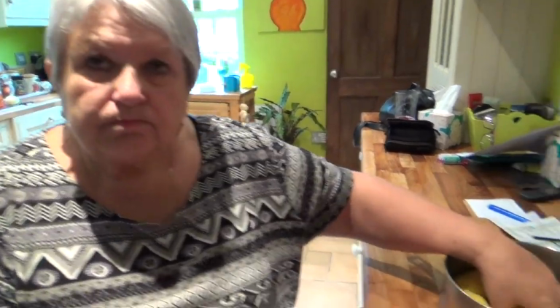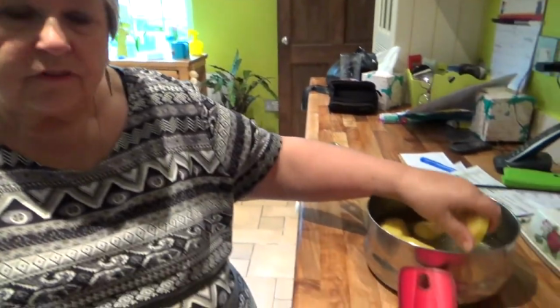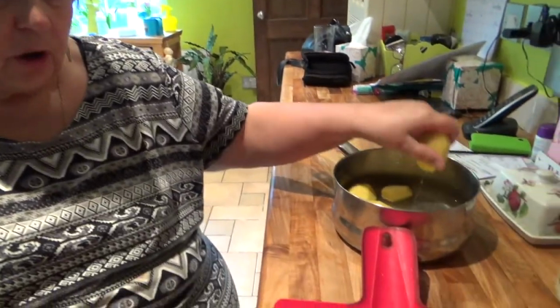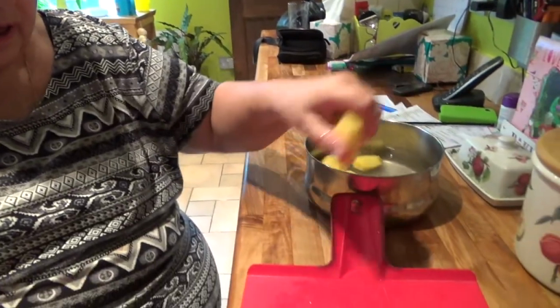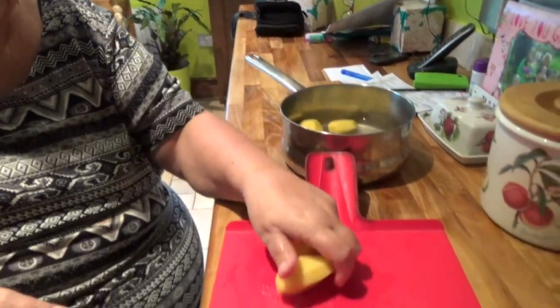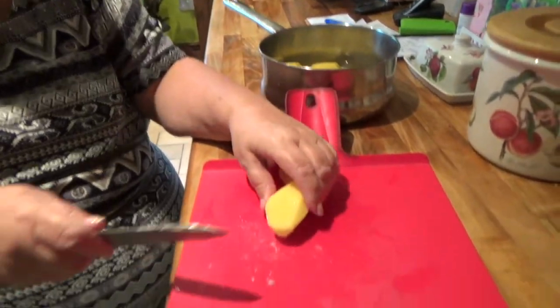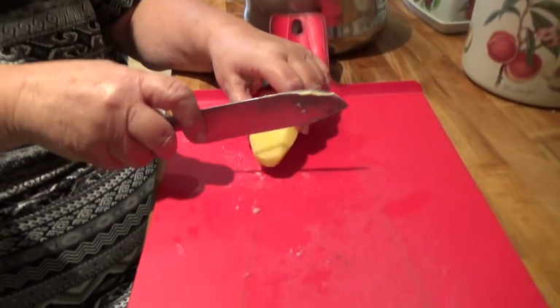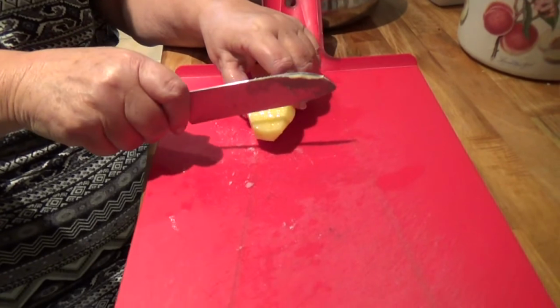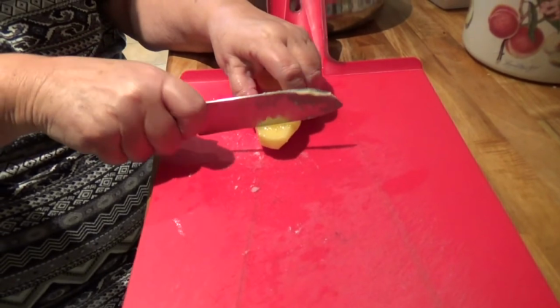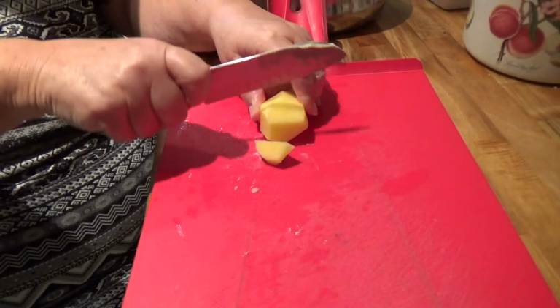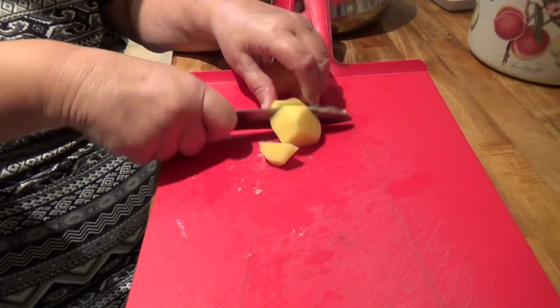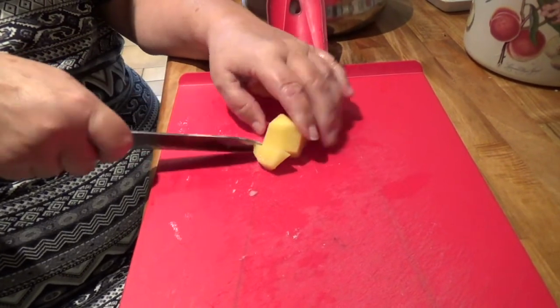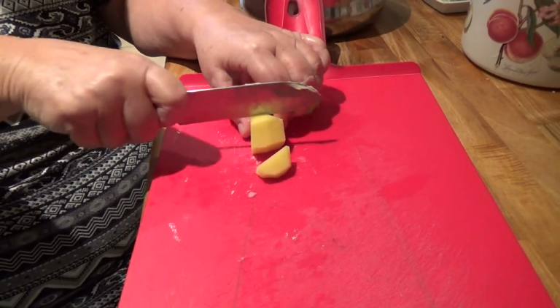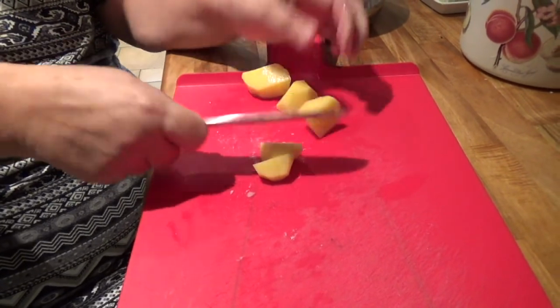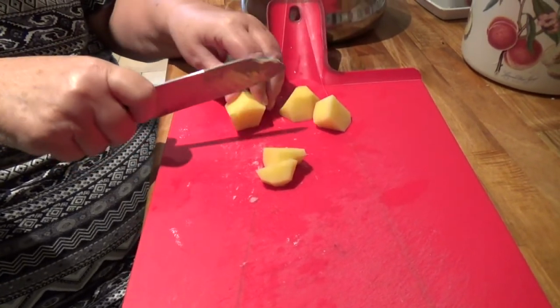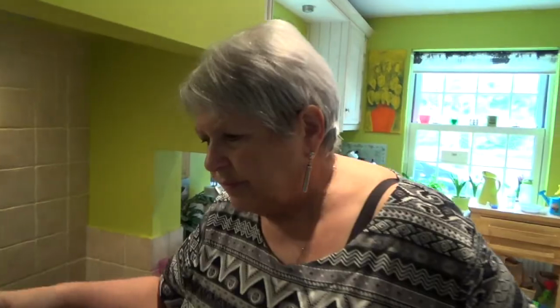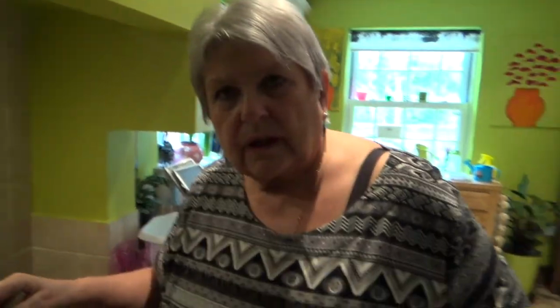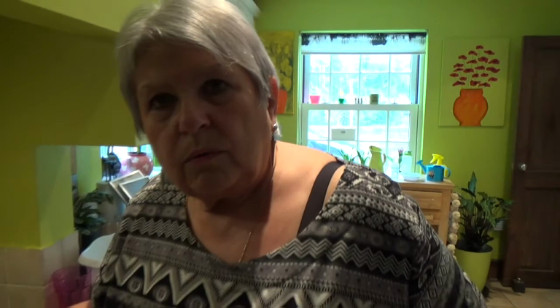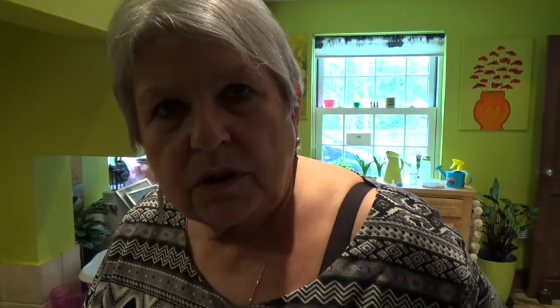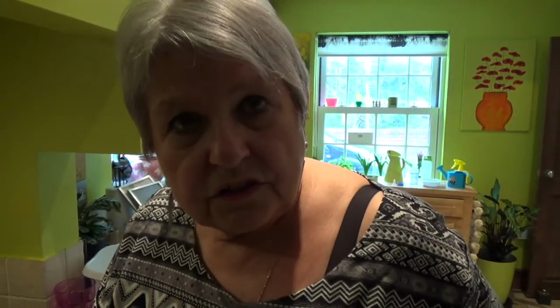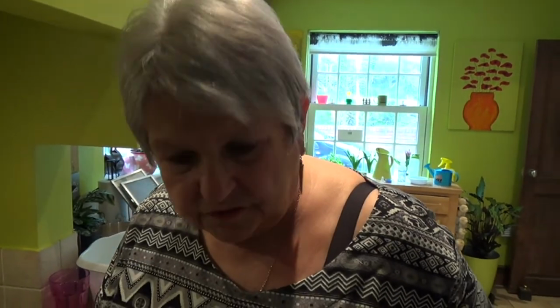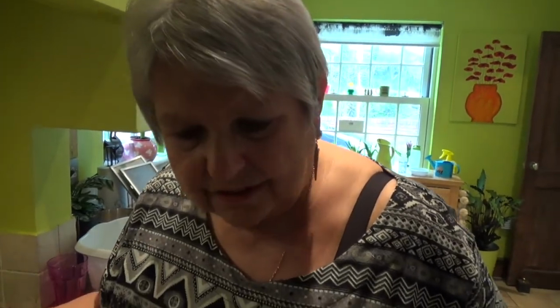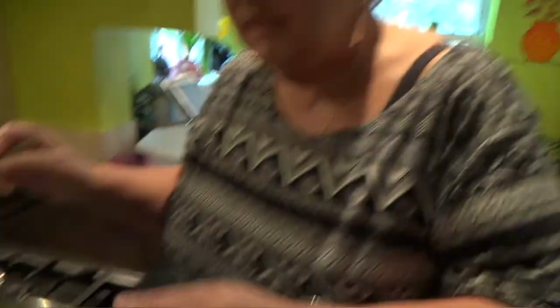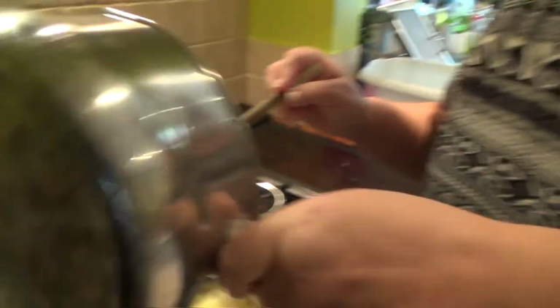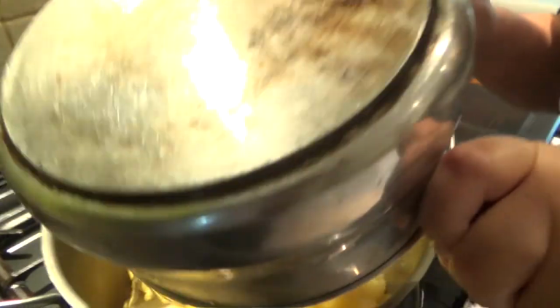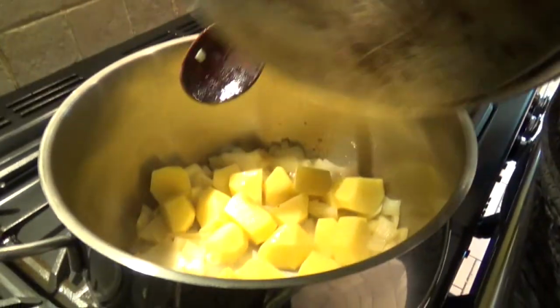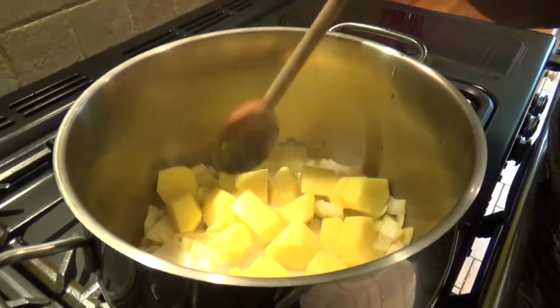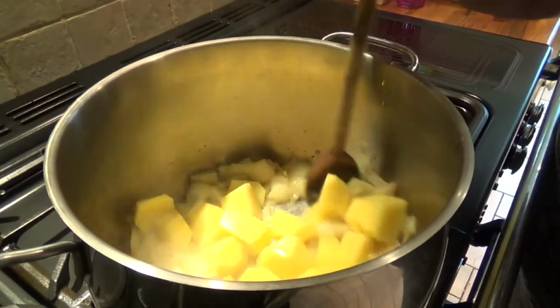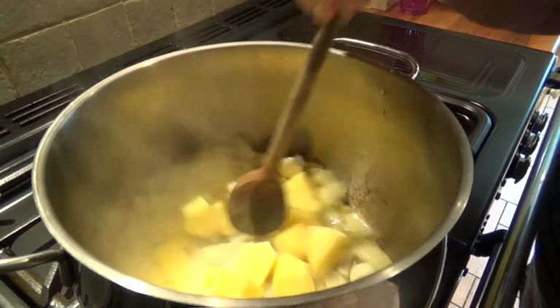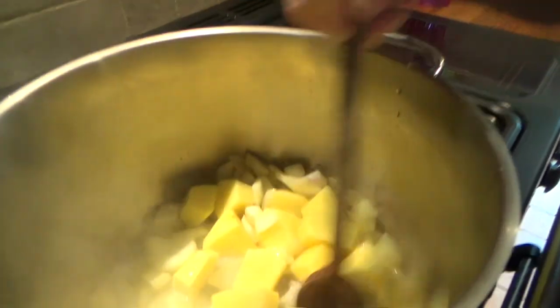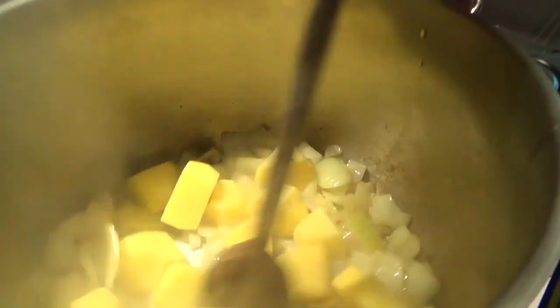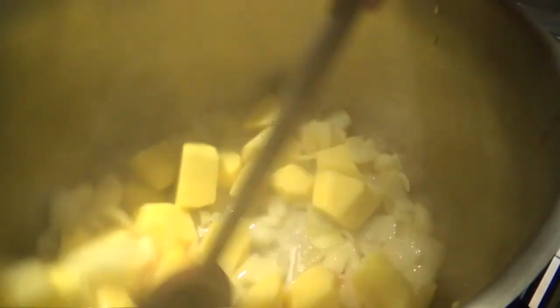roughly chop about 500 grams of potatoes. Once the onions have softened, add the chopped potatoes and continue cooking for about 5 minutes.